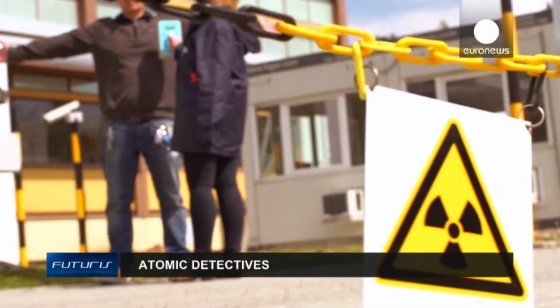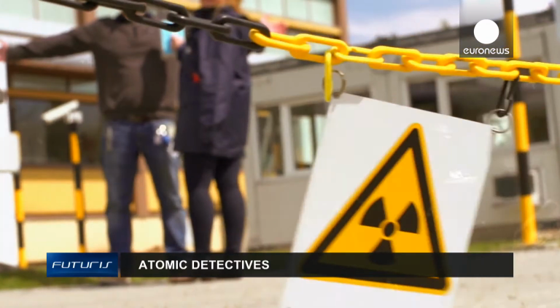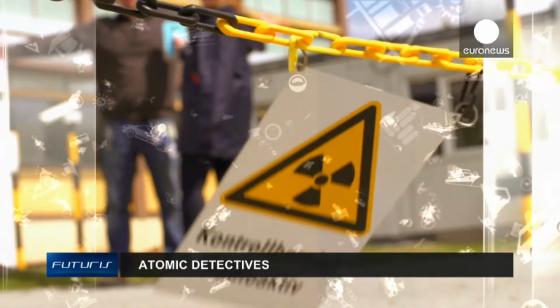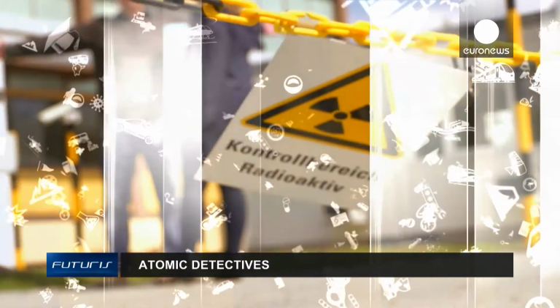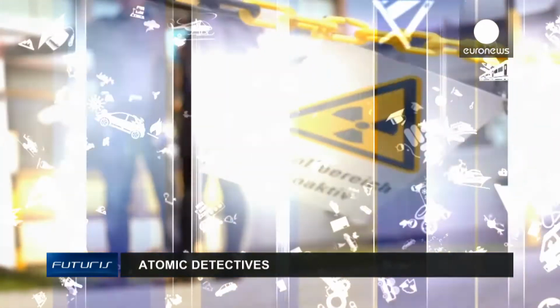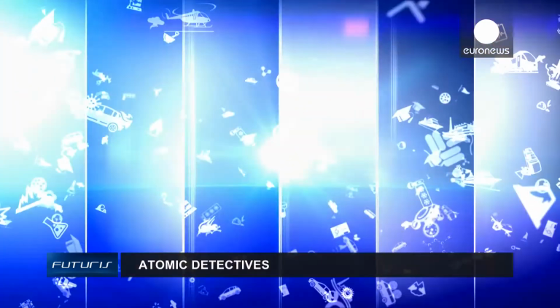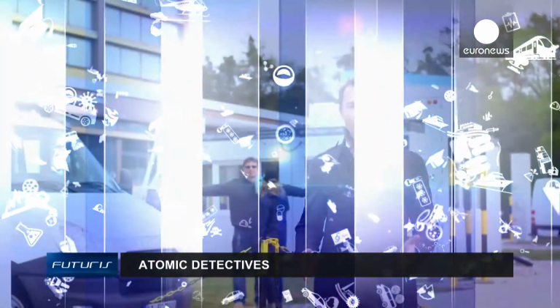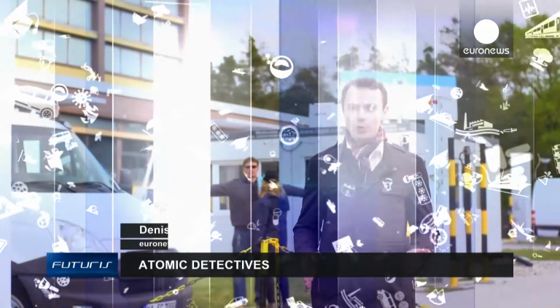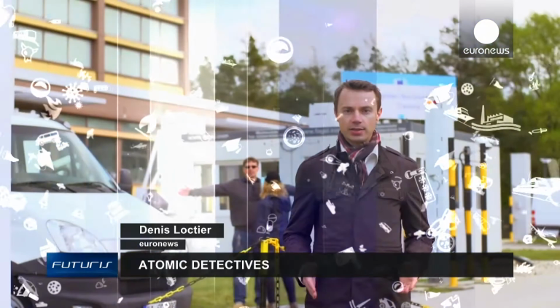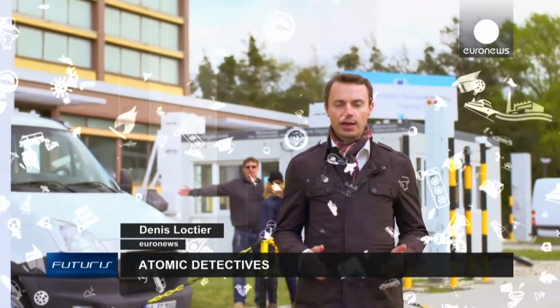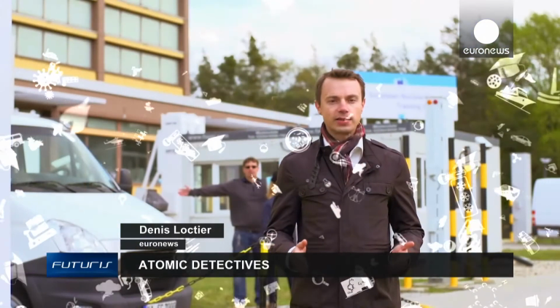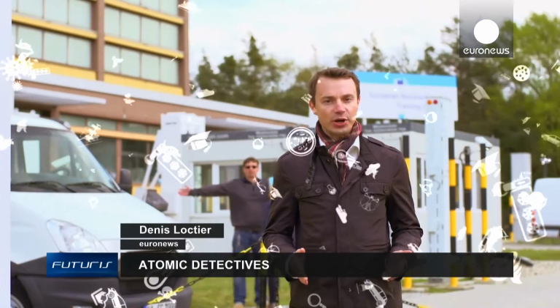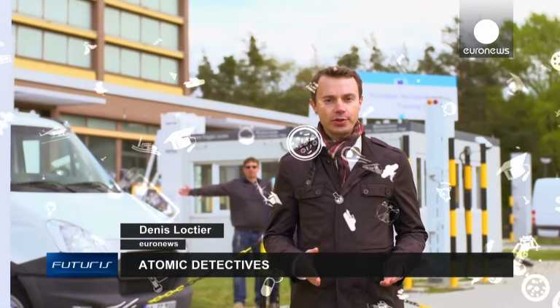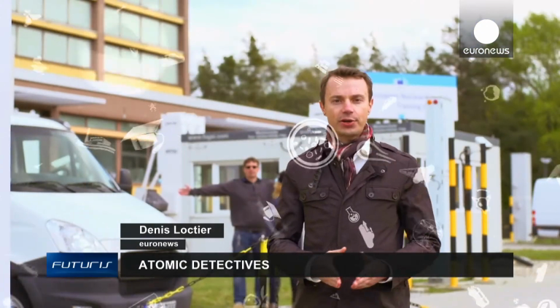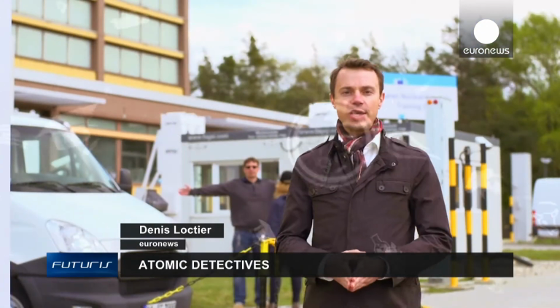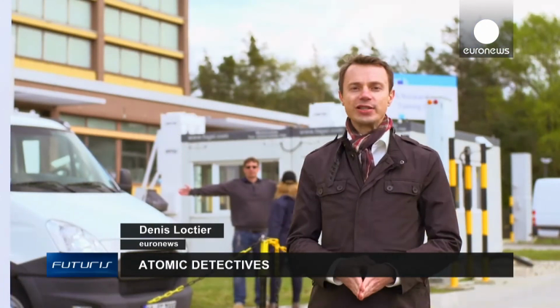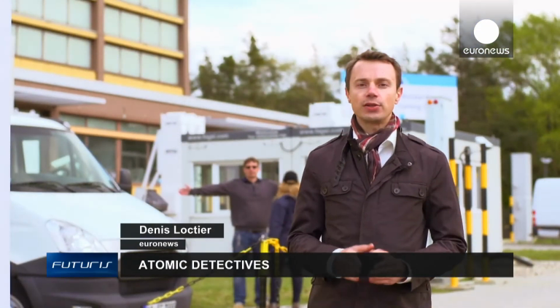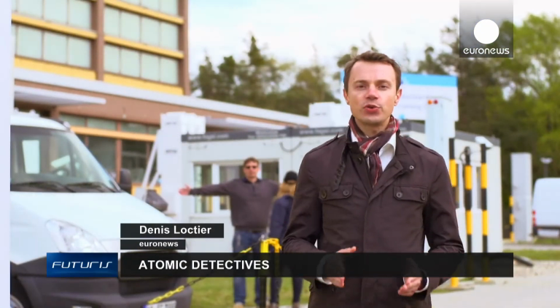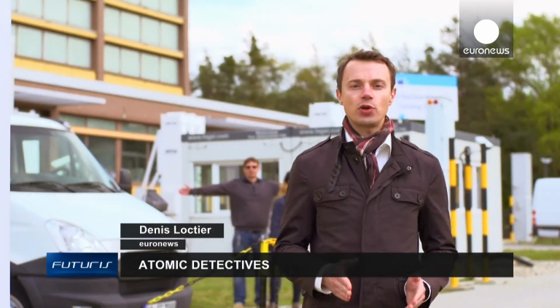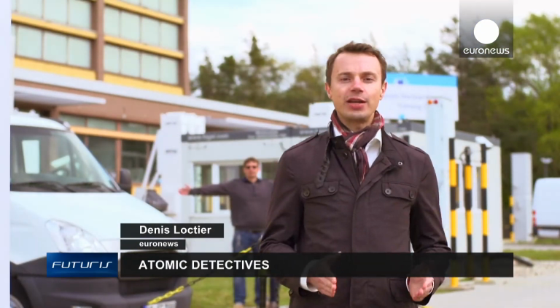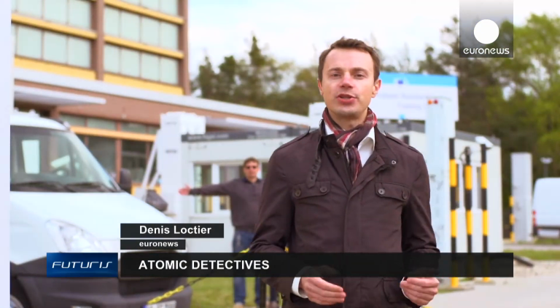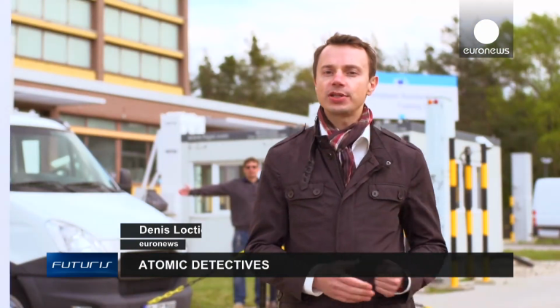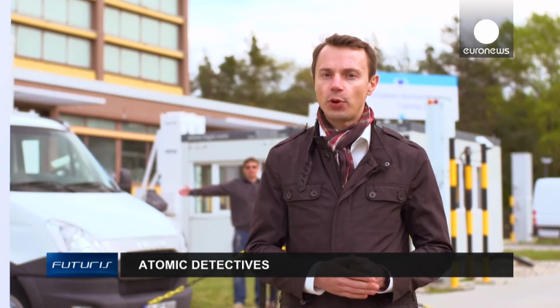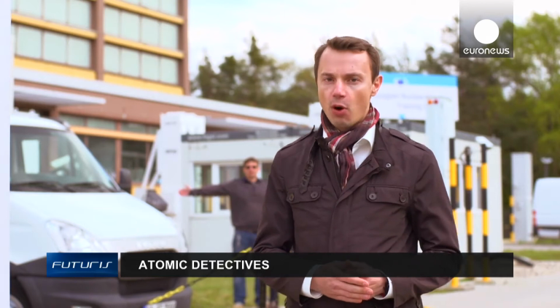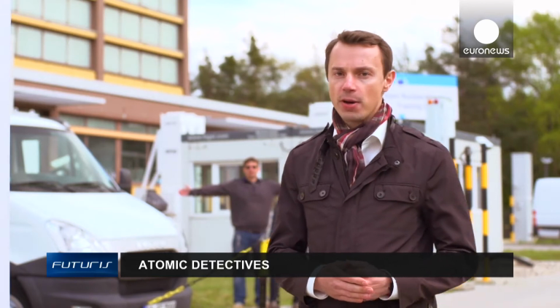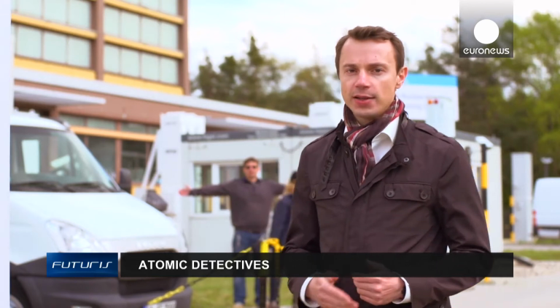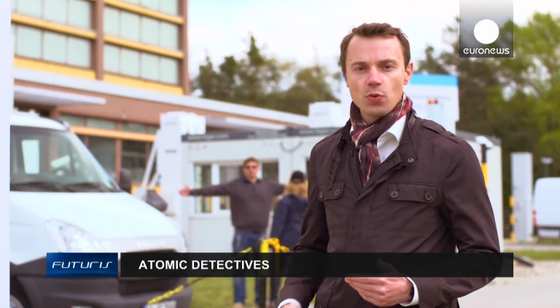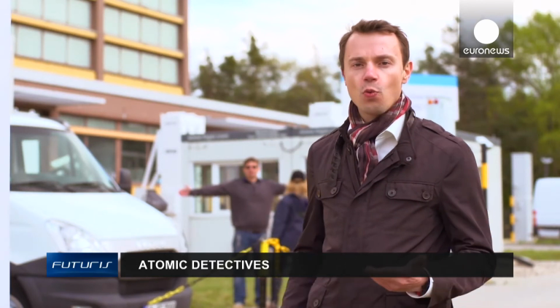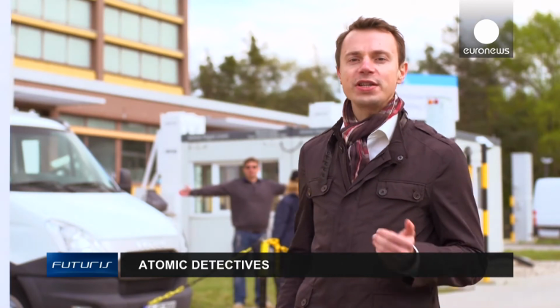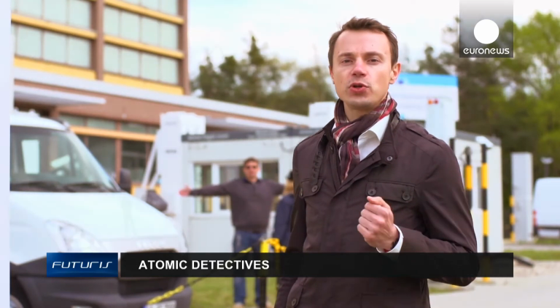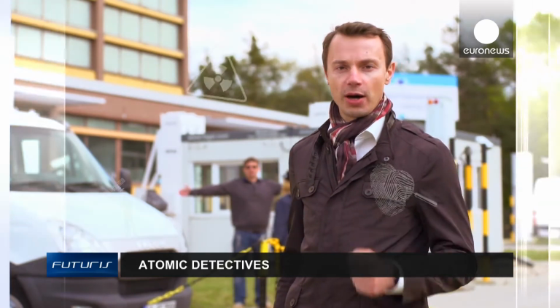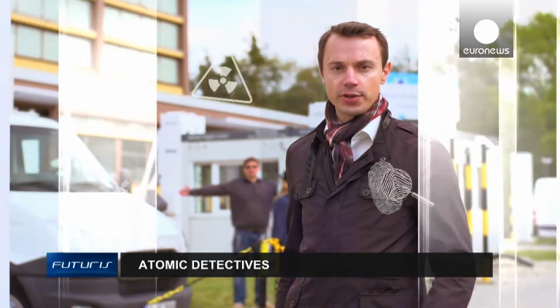Nuclear terrorism is a growing threat as more extremist organizations get closer to obtaining materials for a bomb. So what can we do about it?